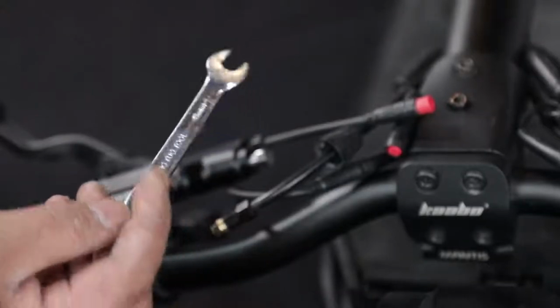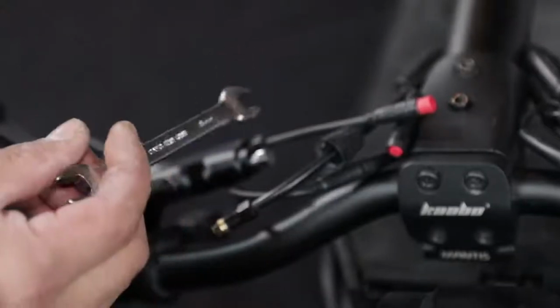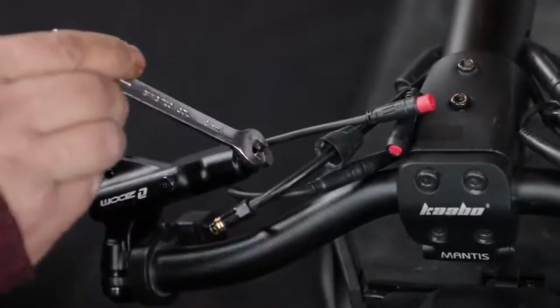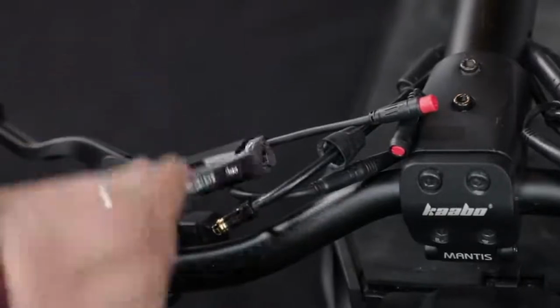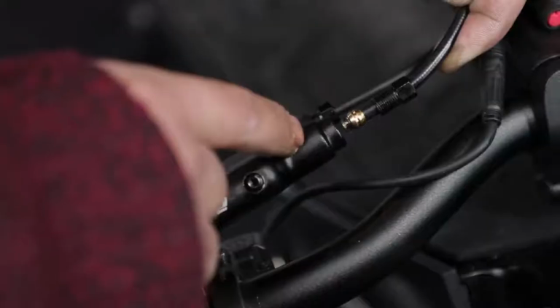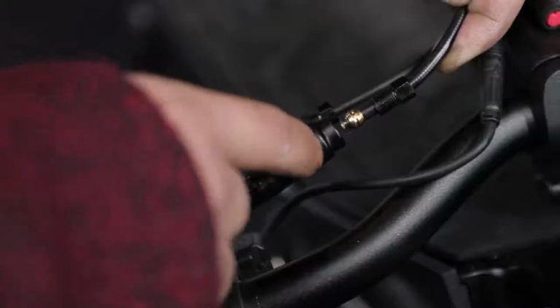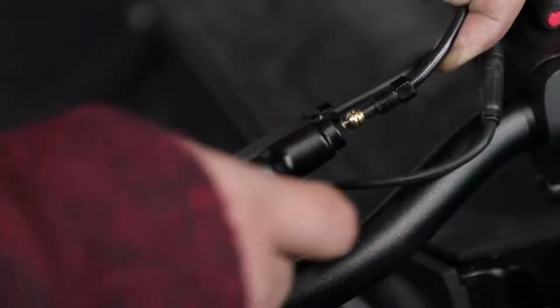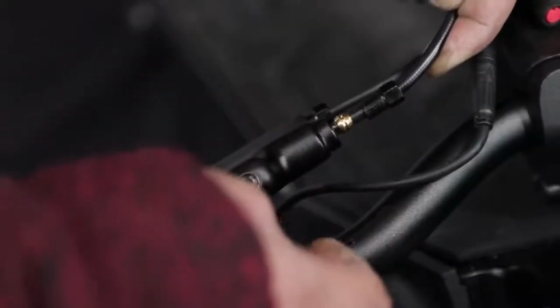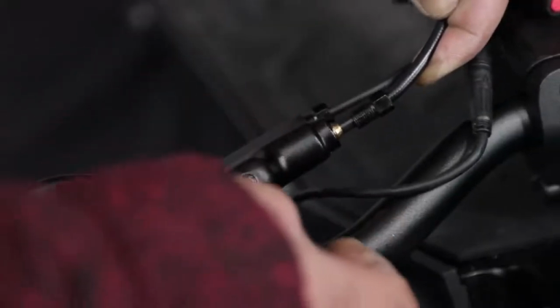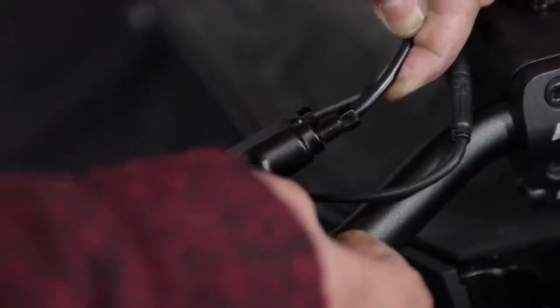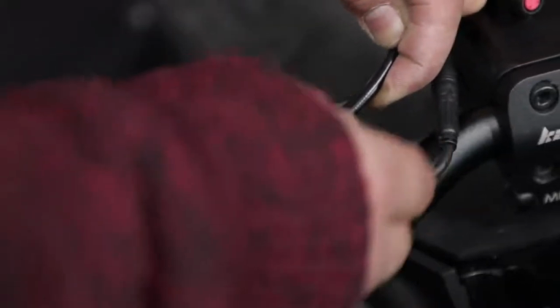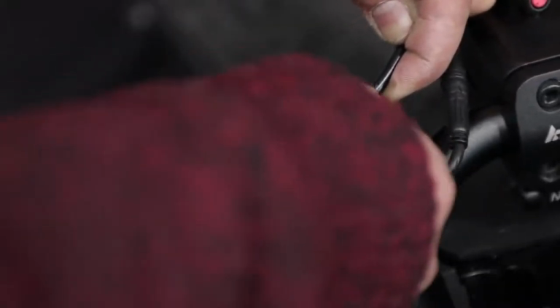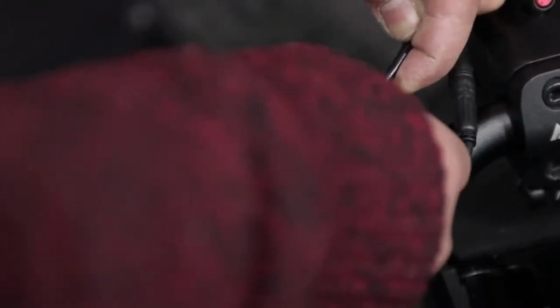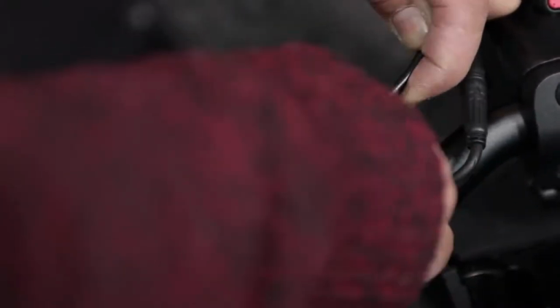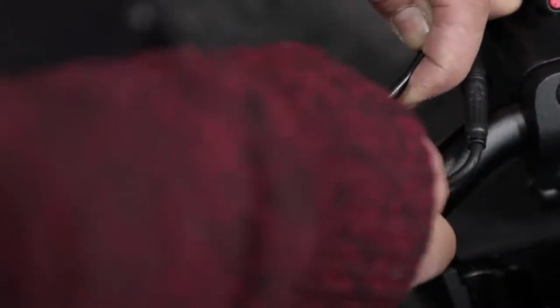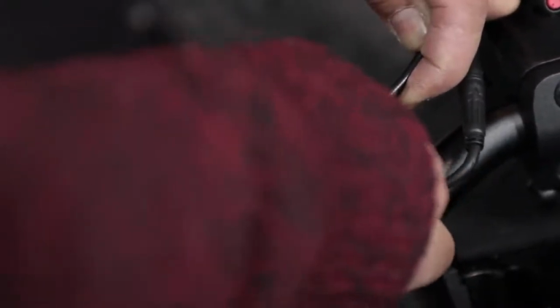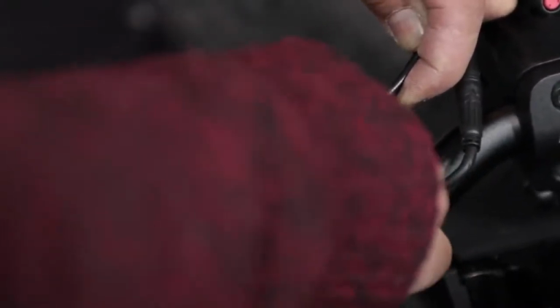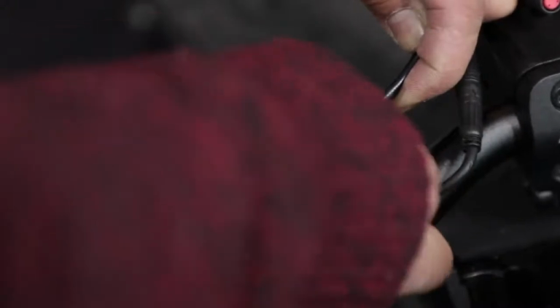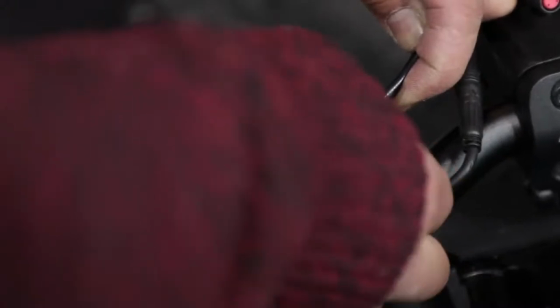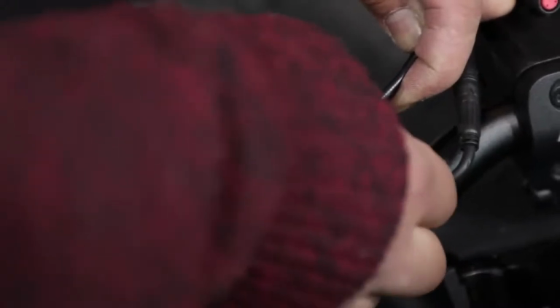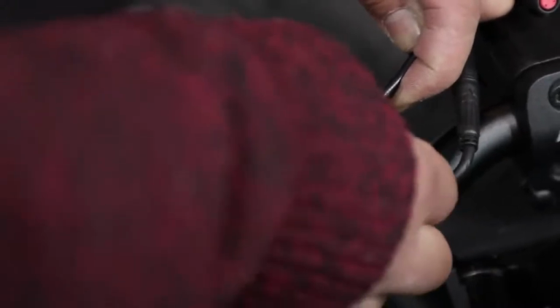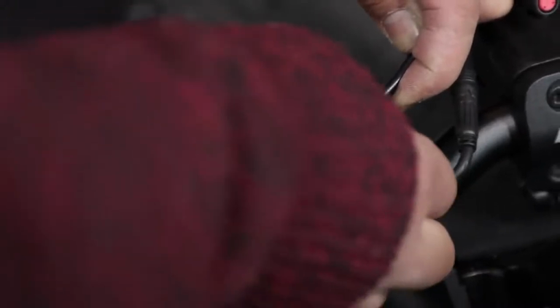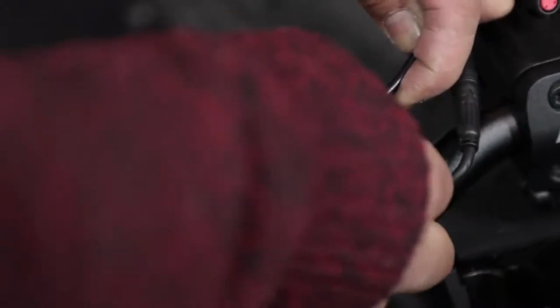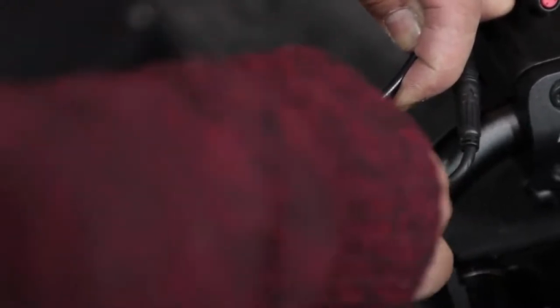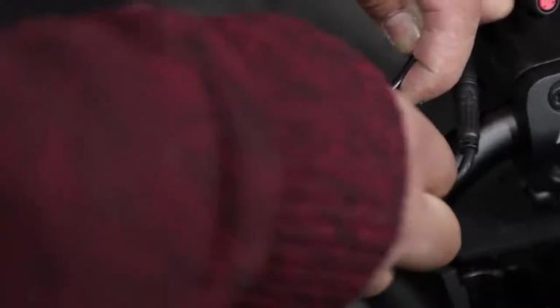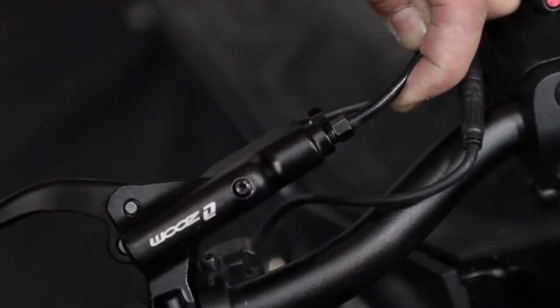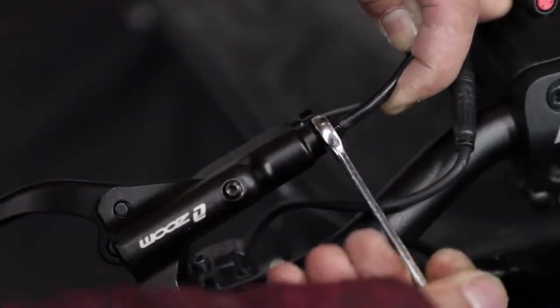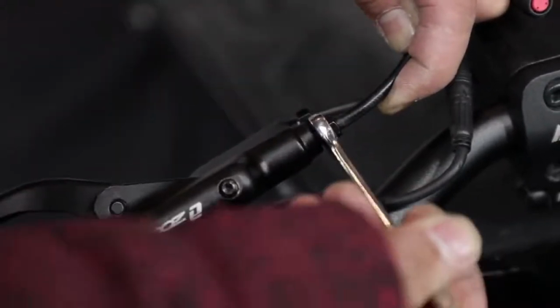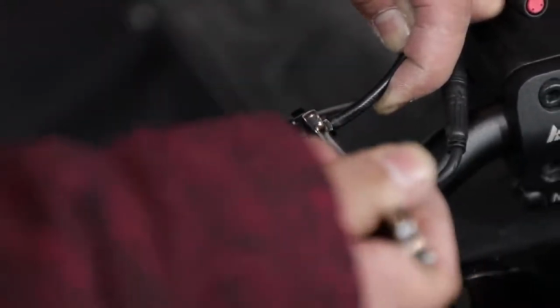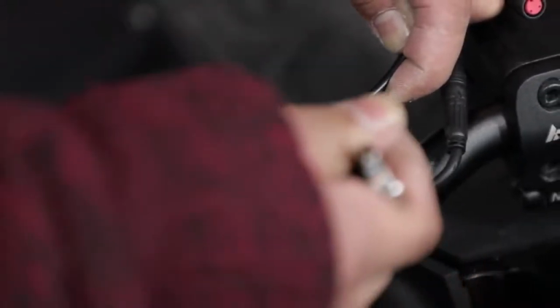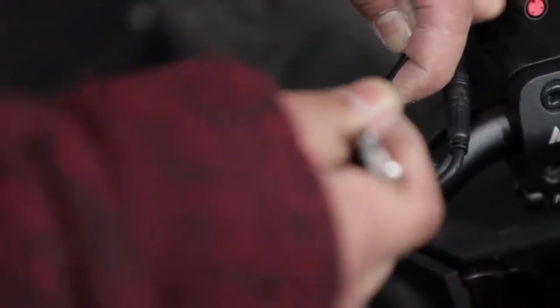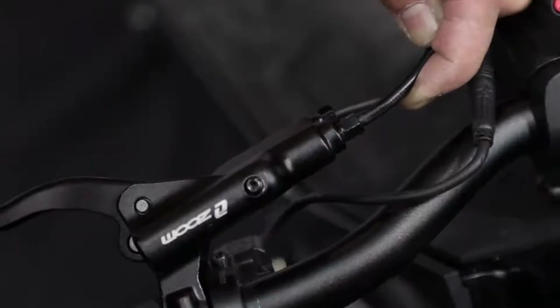Unscrew the nut with a wrench, then insert the hydraulic pipe into the brake handle. While pushing the pipe in with one hand, tighten the screw with the other hand. Finish tightening the screw with a wrench.